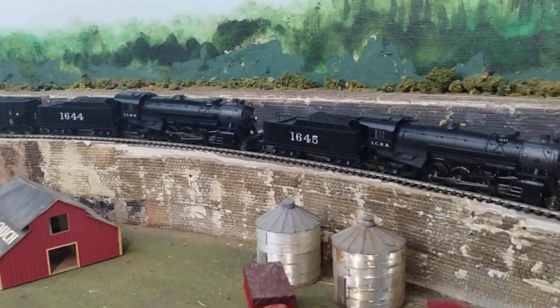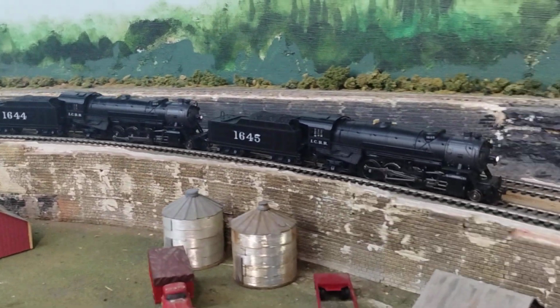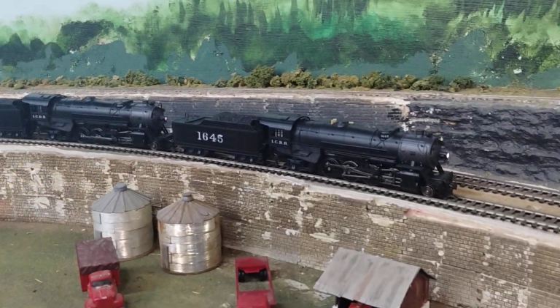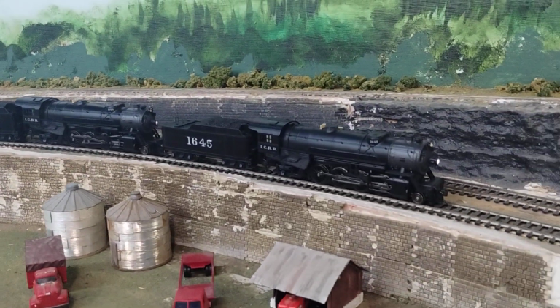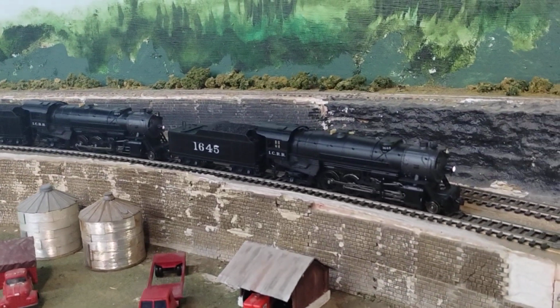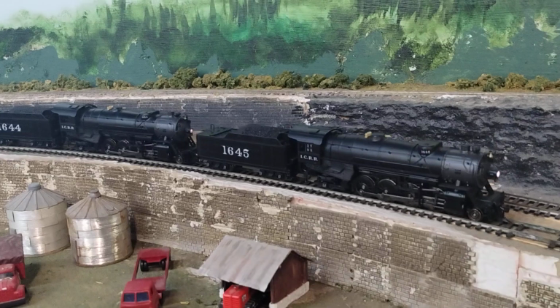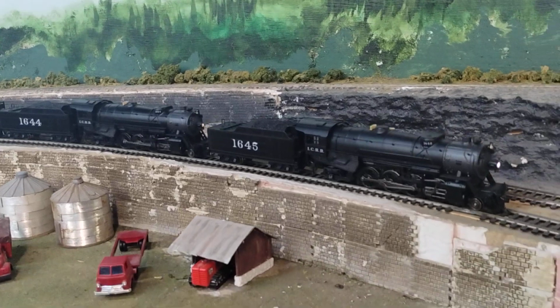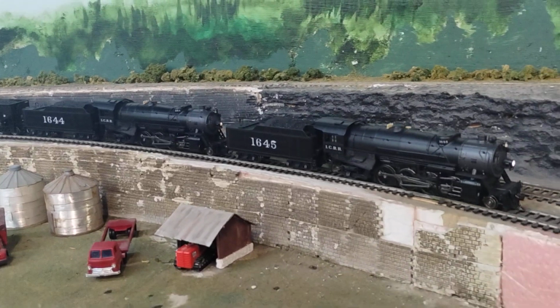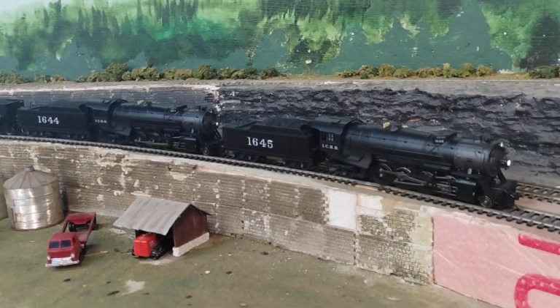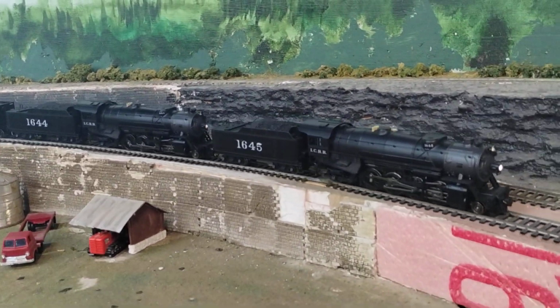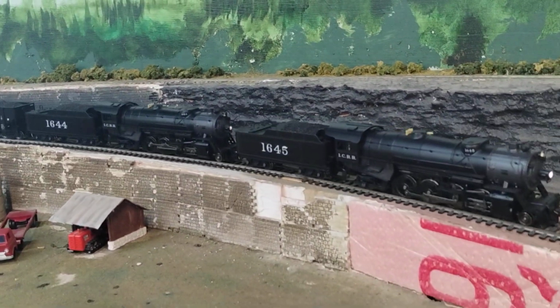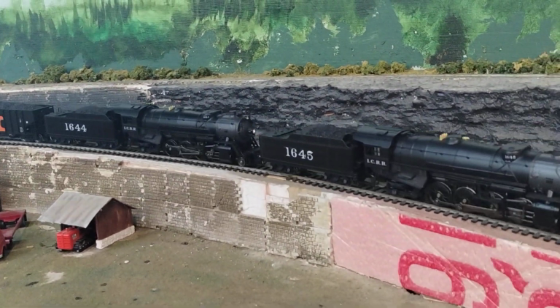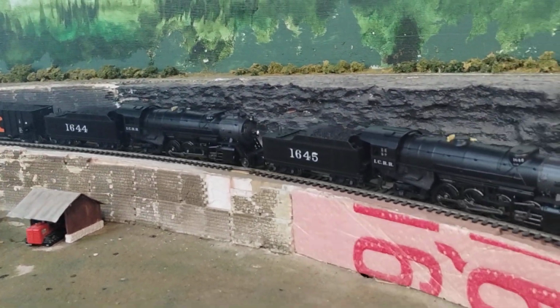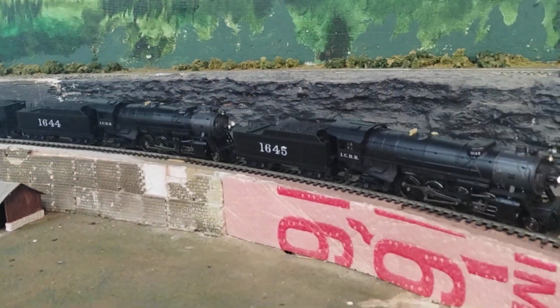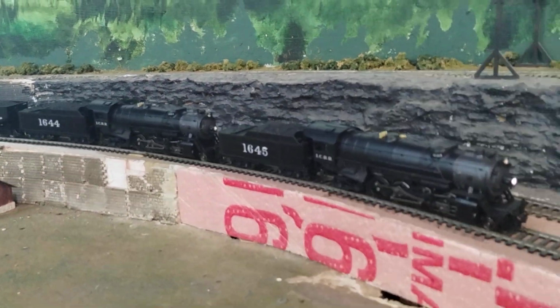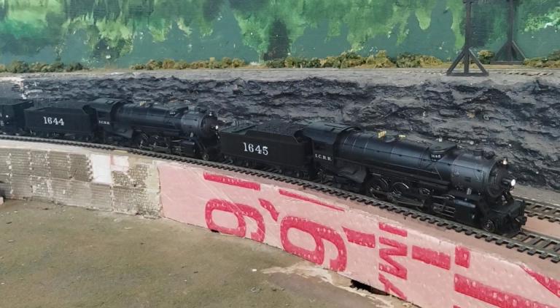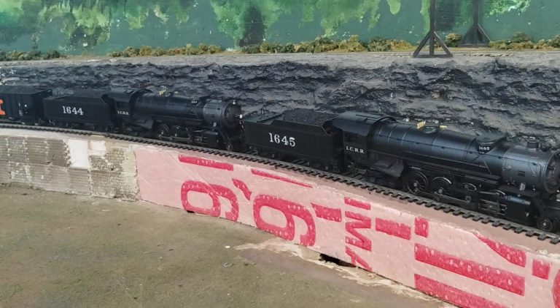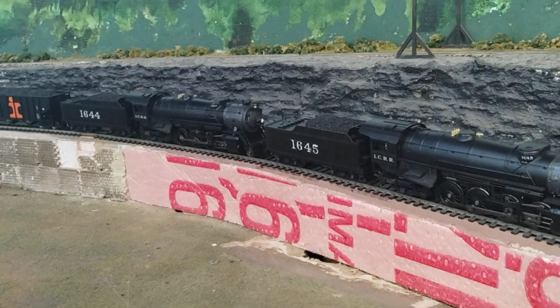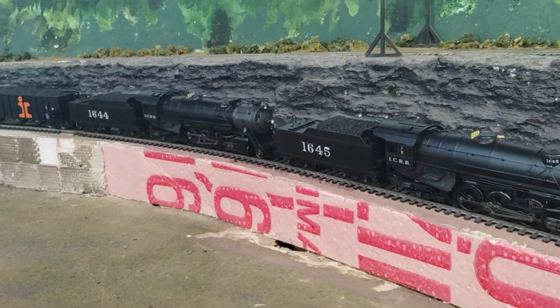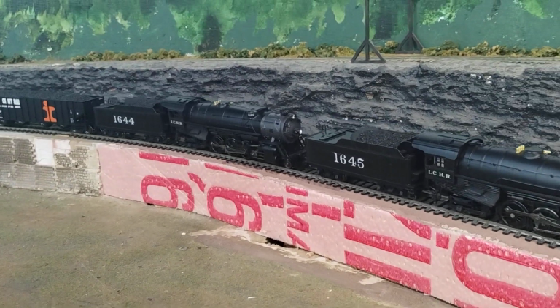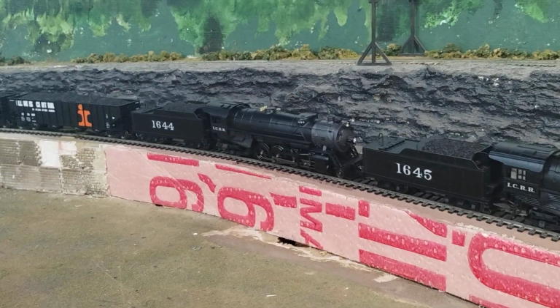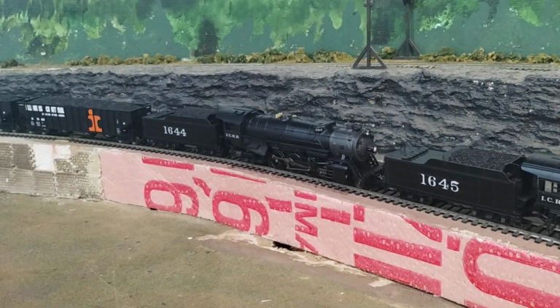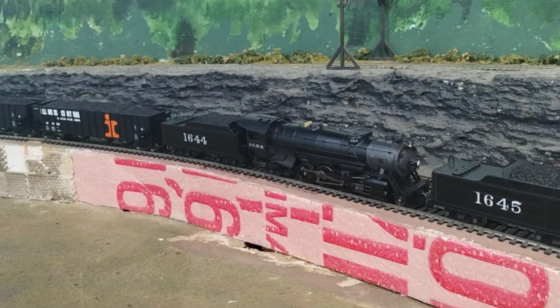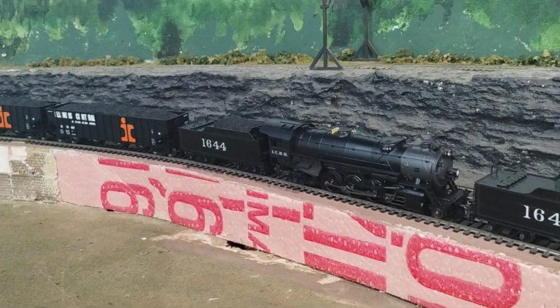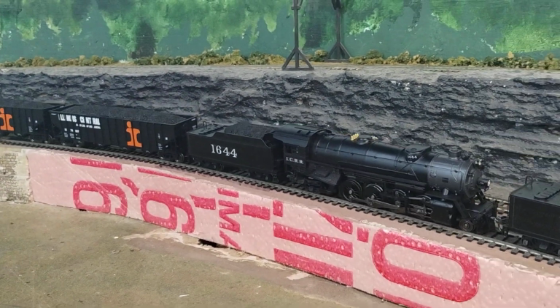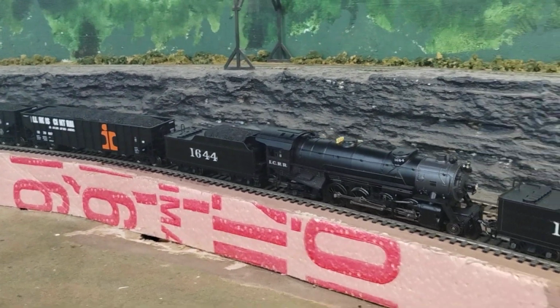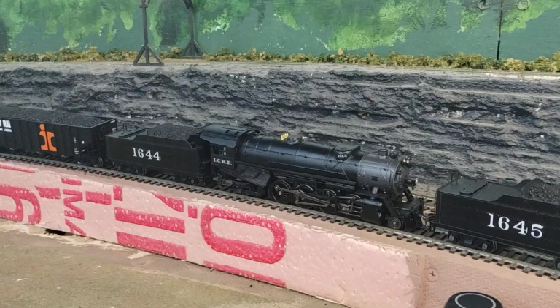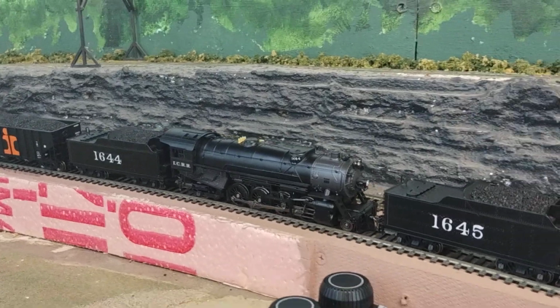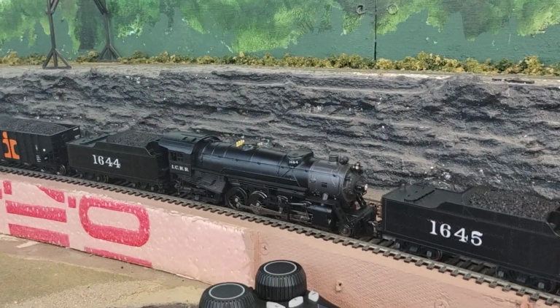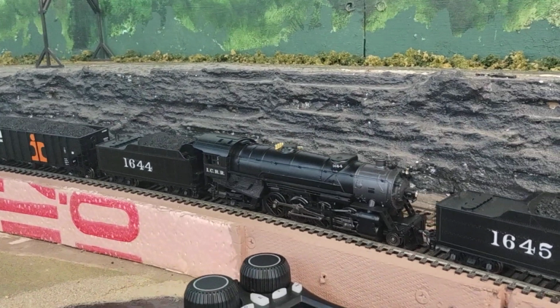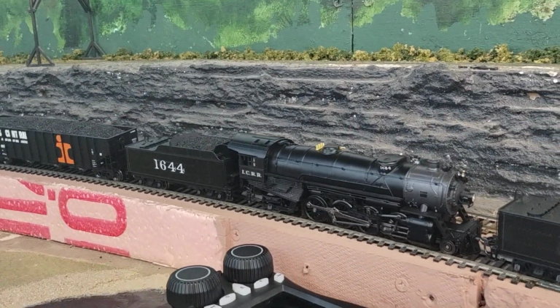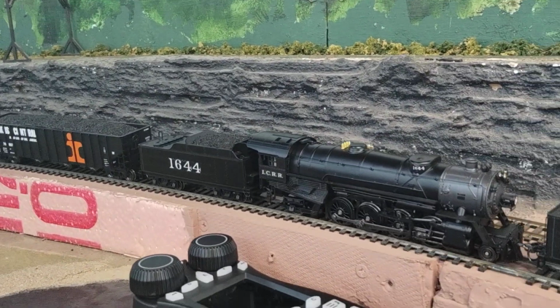1645, as you can see, is running and on my throttle the power percentage is a lot less than 1644. I thoroughly cleaned it and it is still not running correctly.